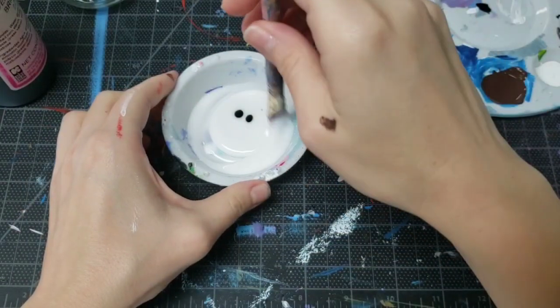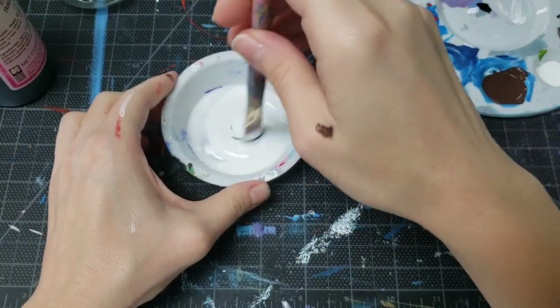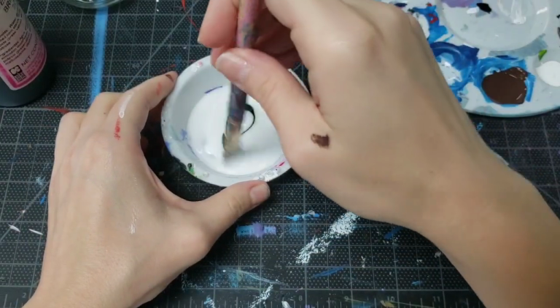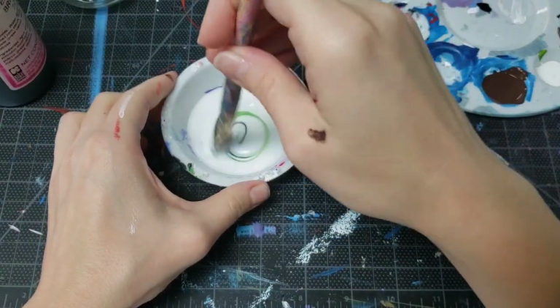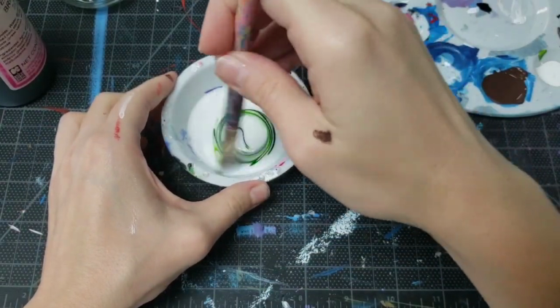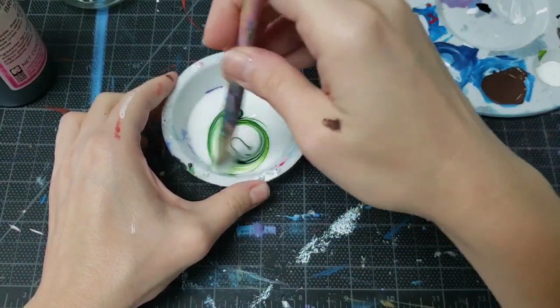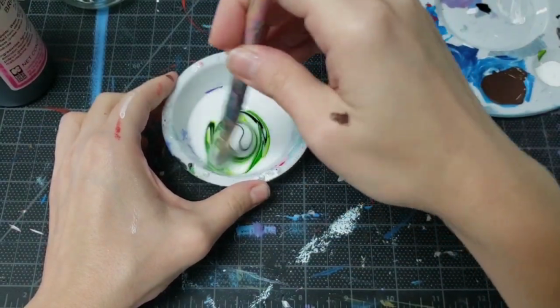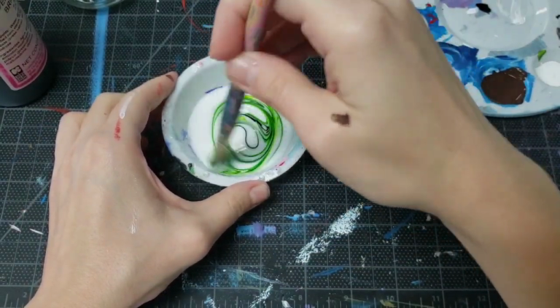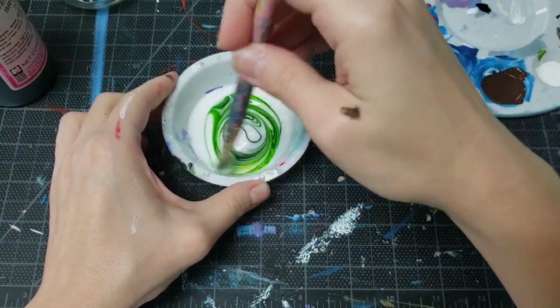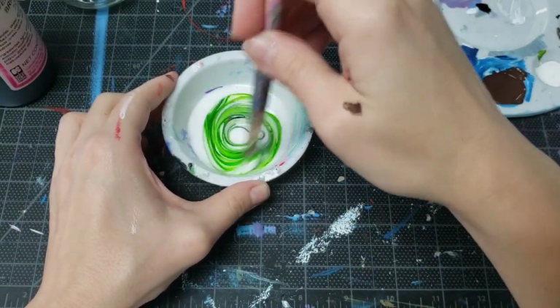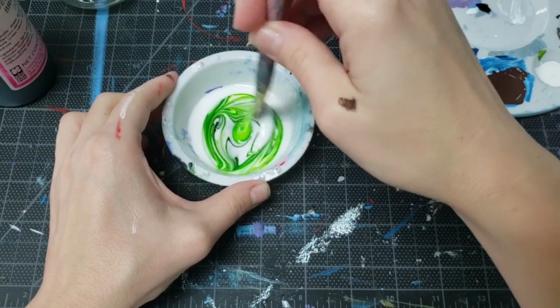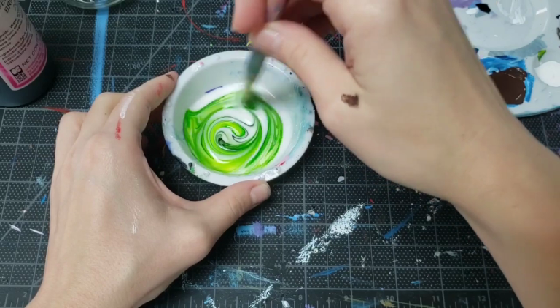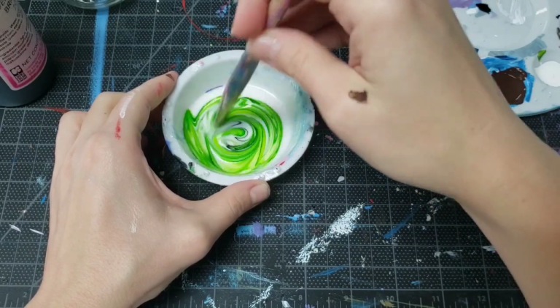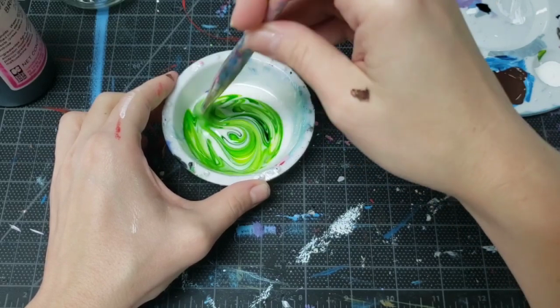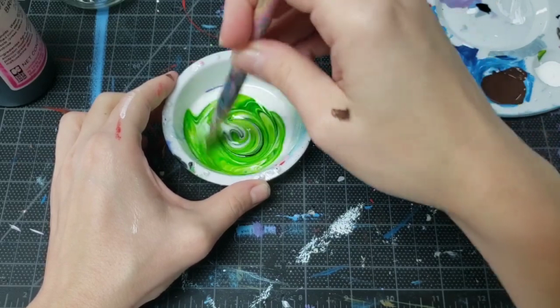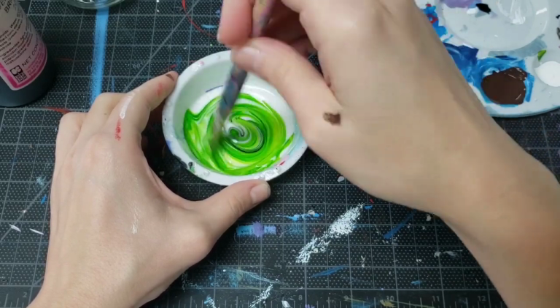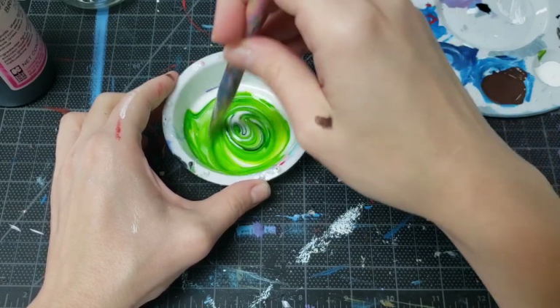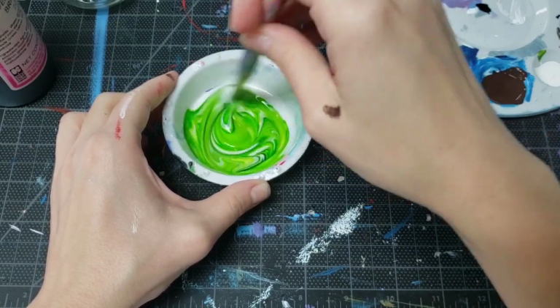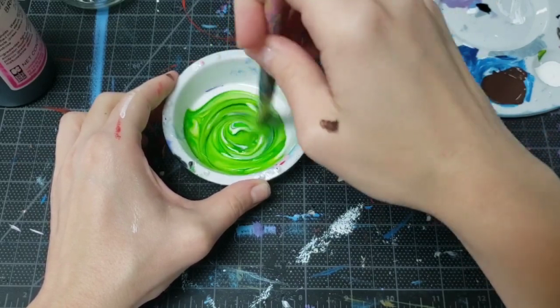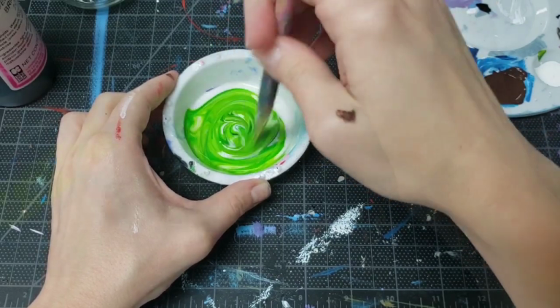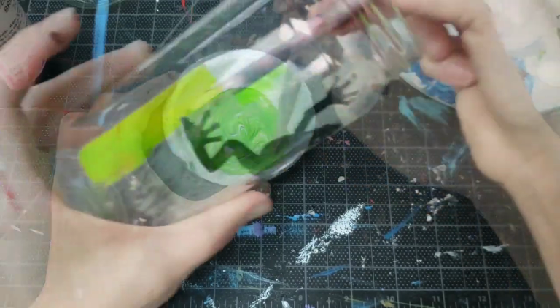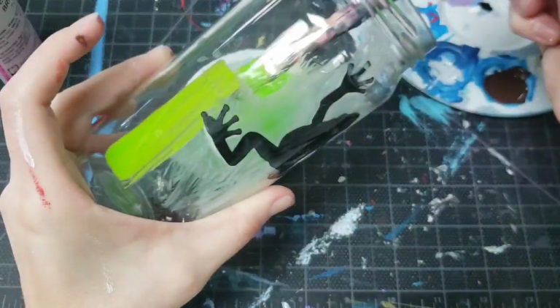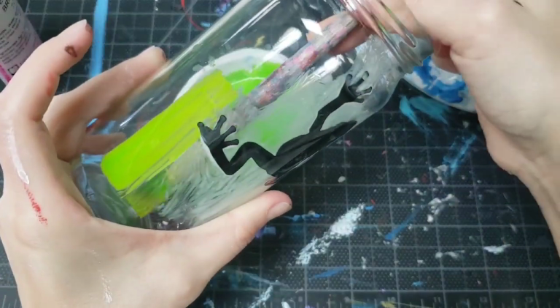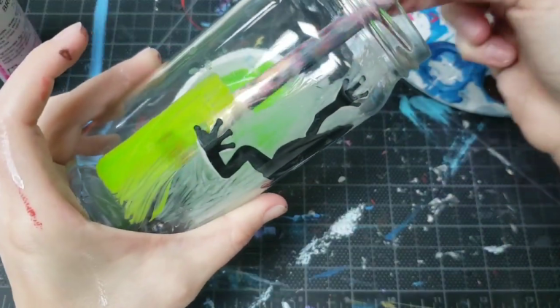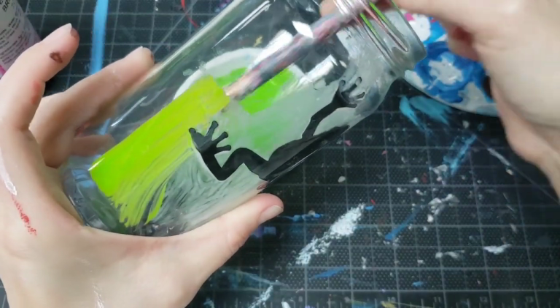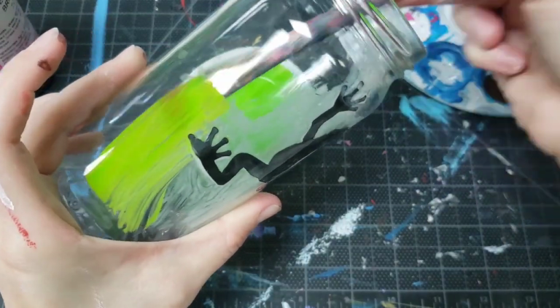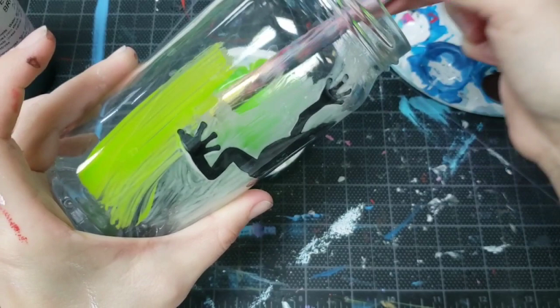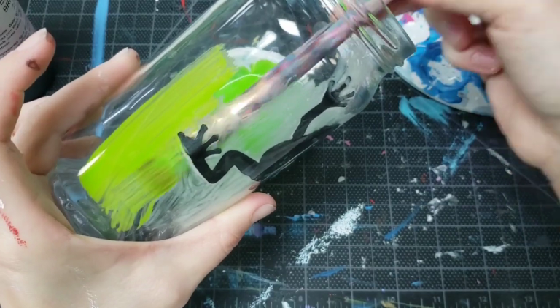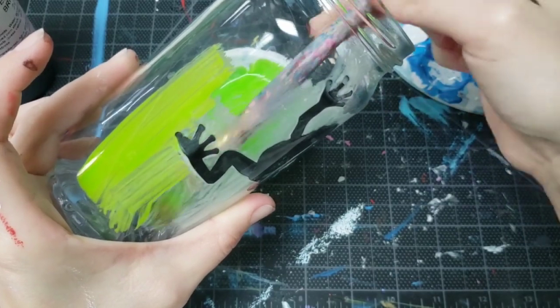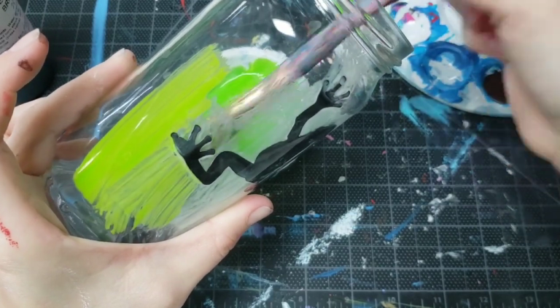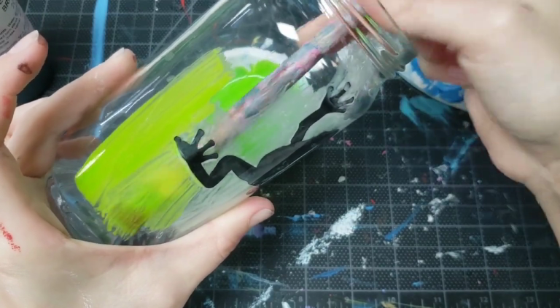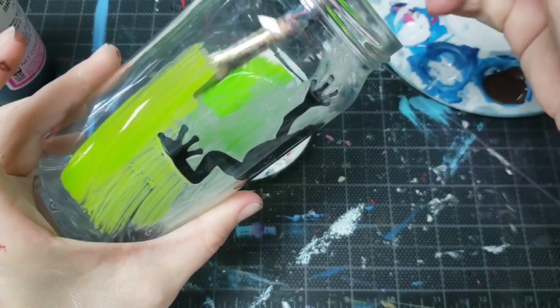We have a lot of glue left over, so I'm adding a couple drops of food coloring and making a neon green glue paint. Now I can use the green glue to paint all over the inside of the jar.